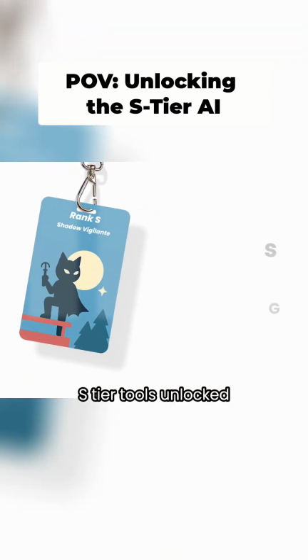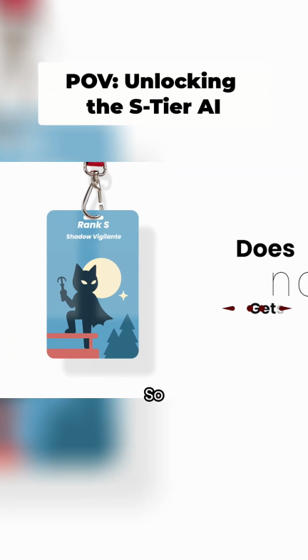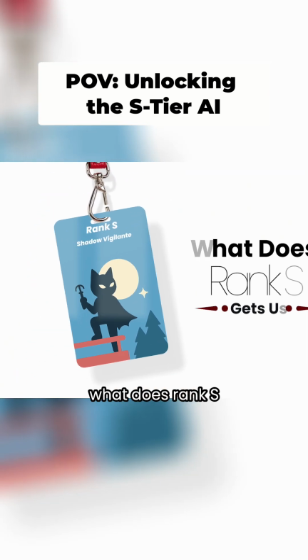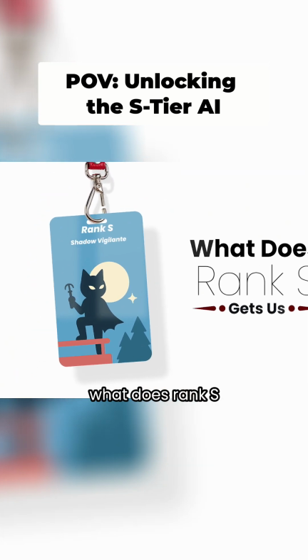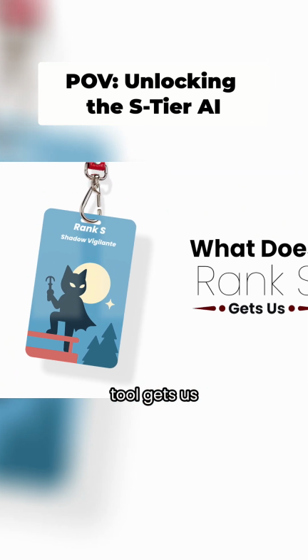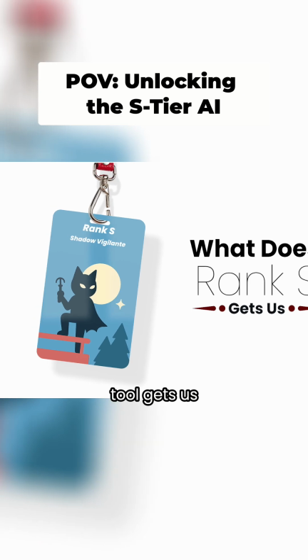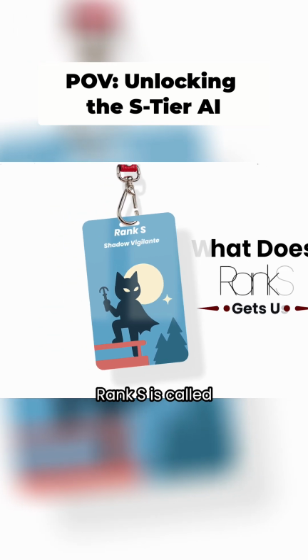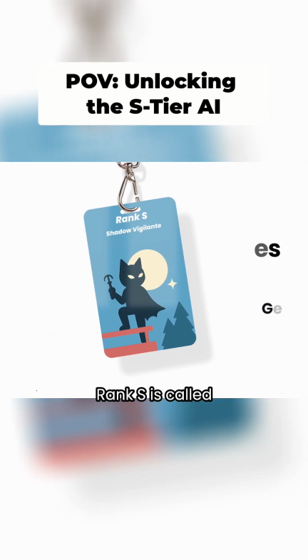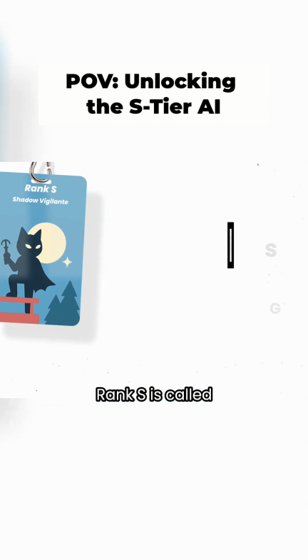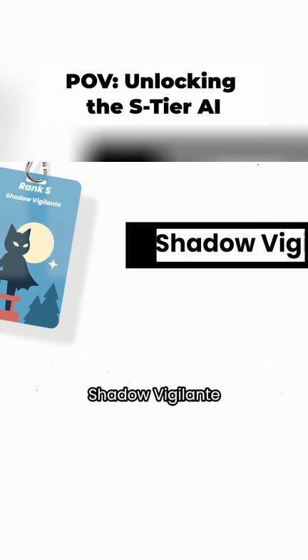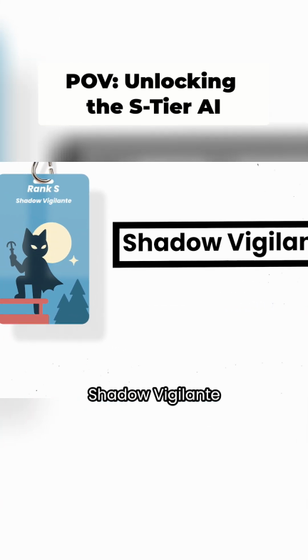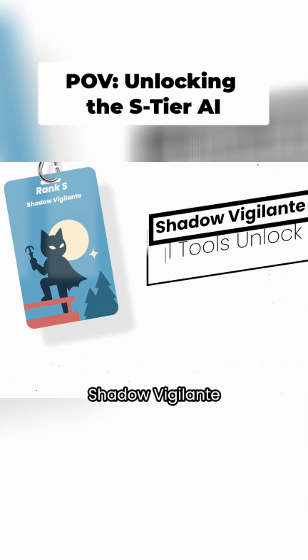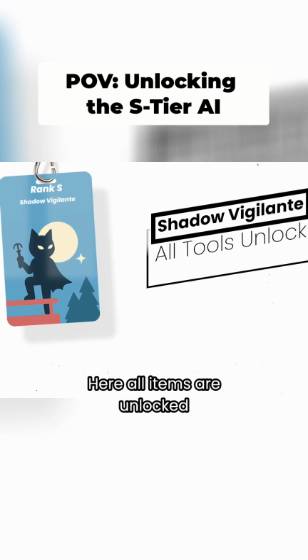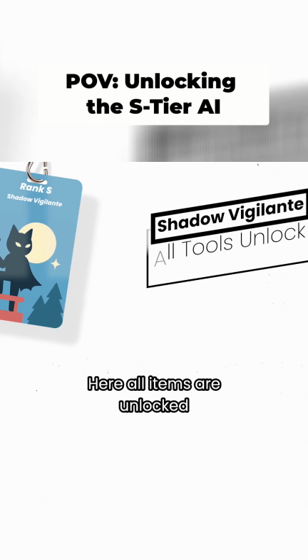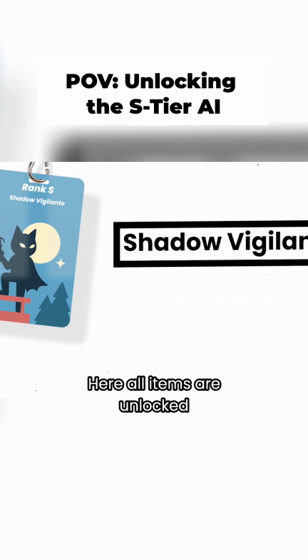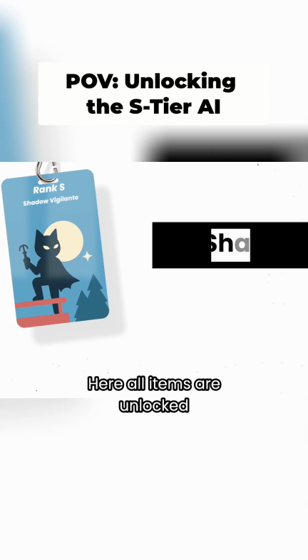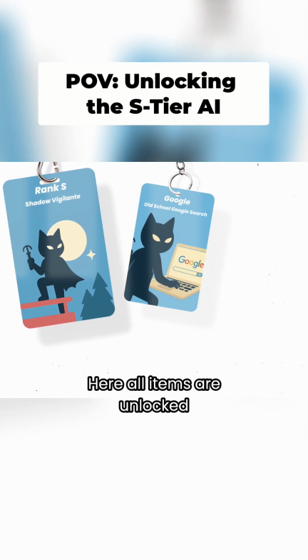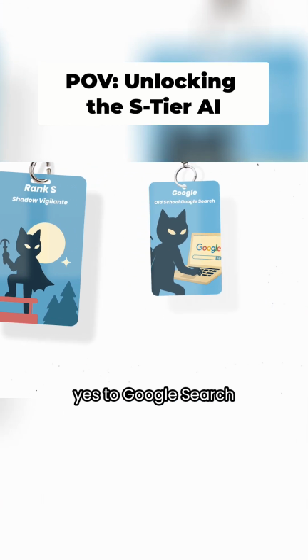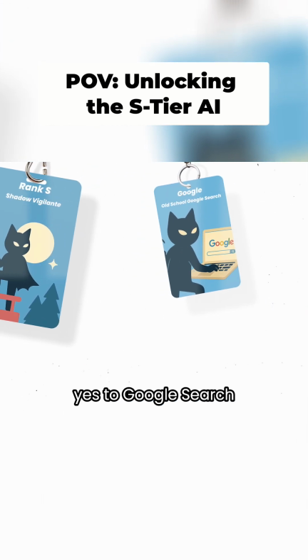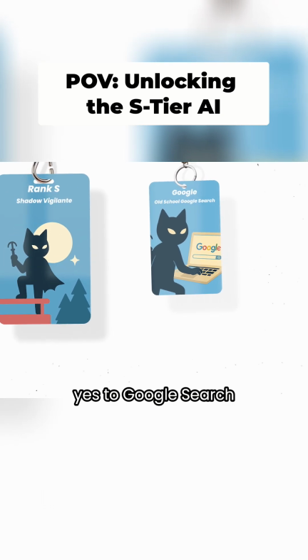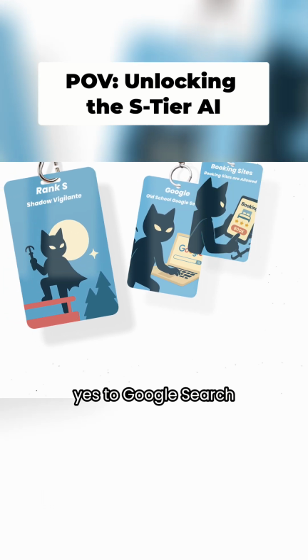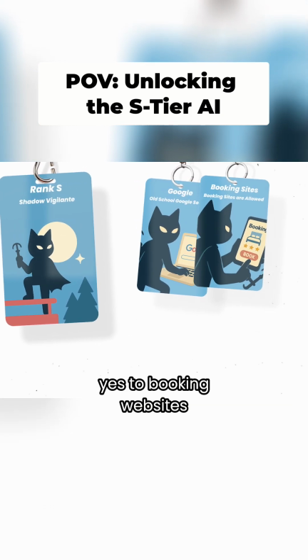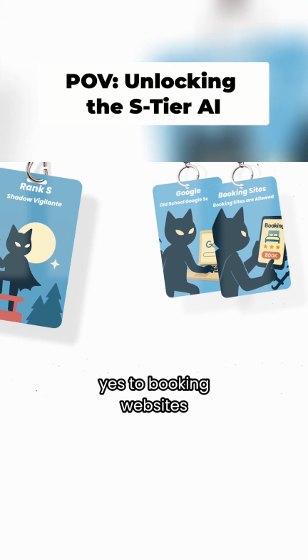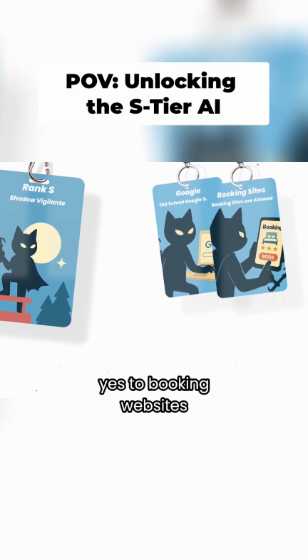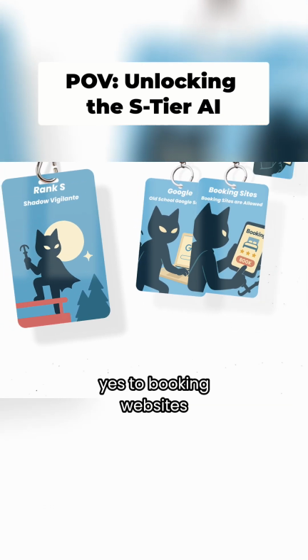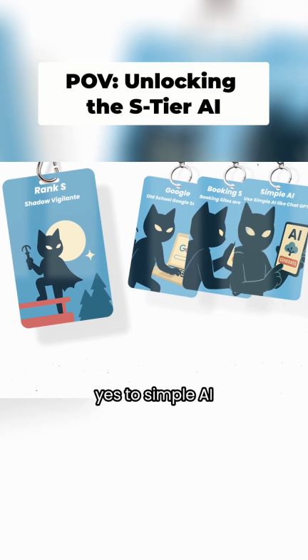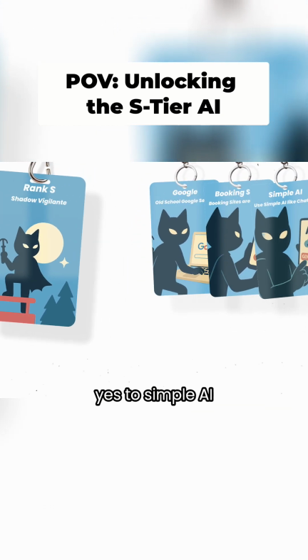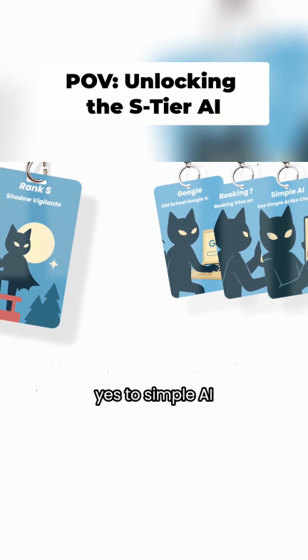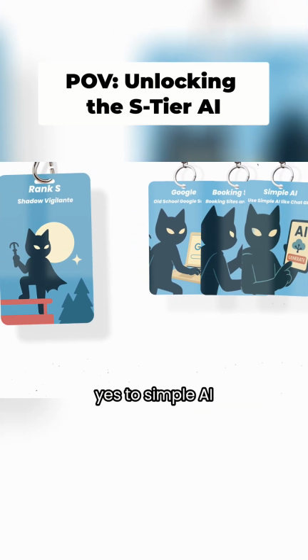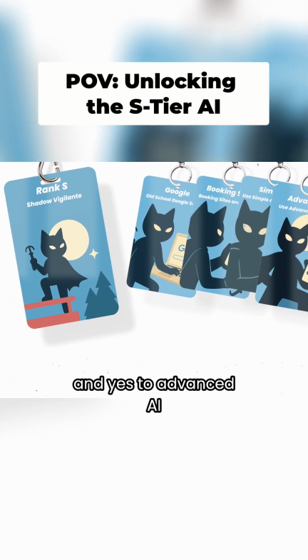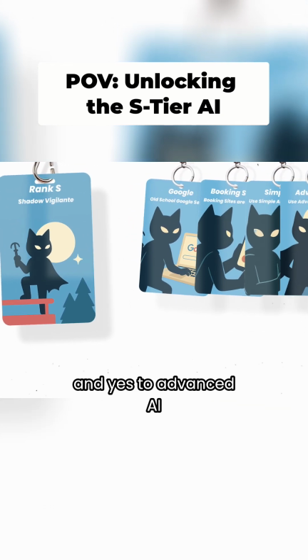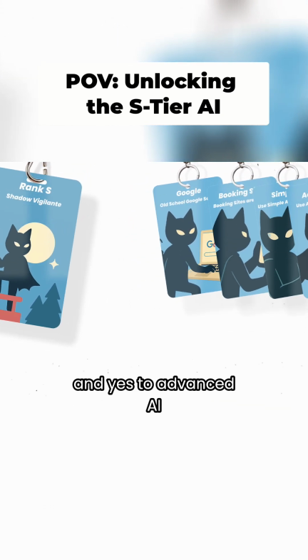So what does Rank S tool get us? Rank S is called Shadow Vigilante. Here, all items are unlocked — yes to Google search, yes to booking websites, yes to simple AI, and yes to advanced AI.